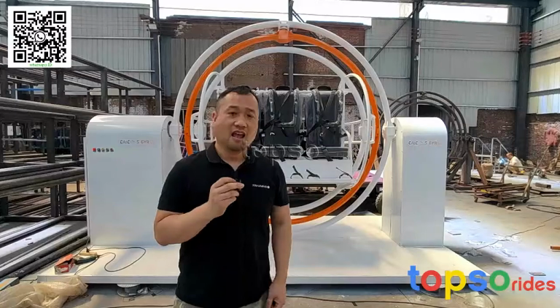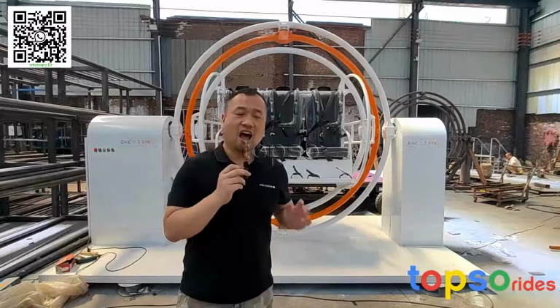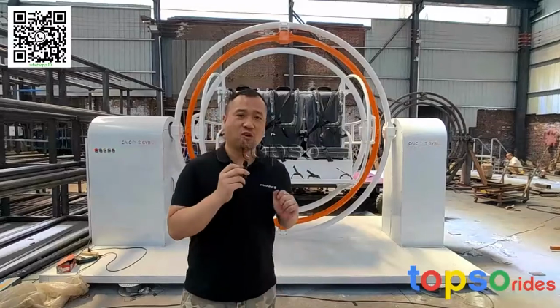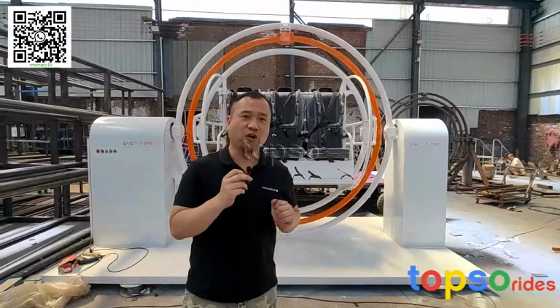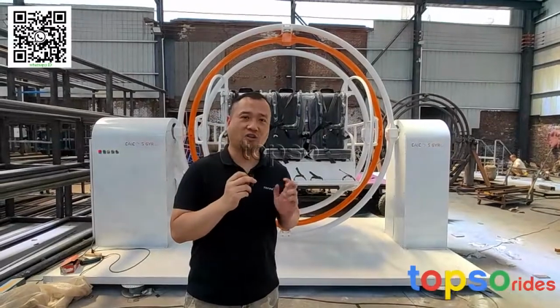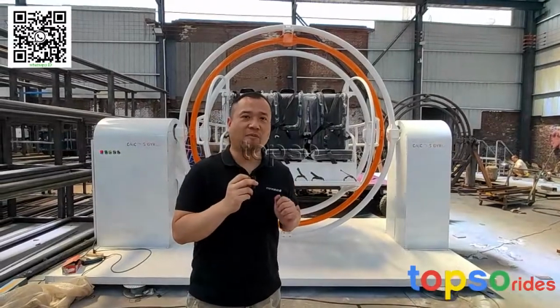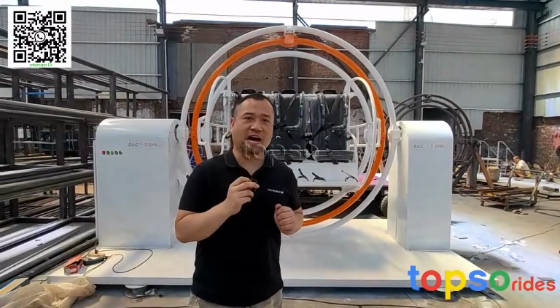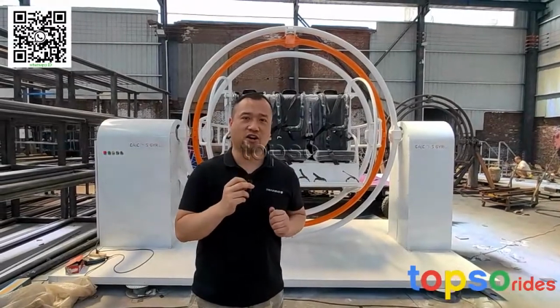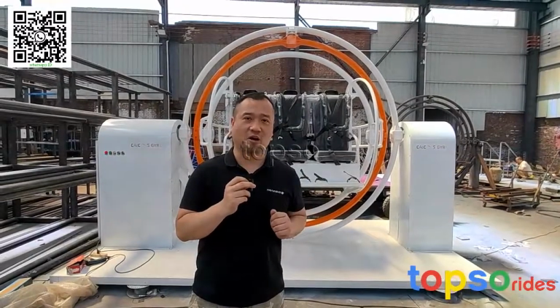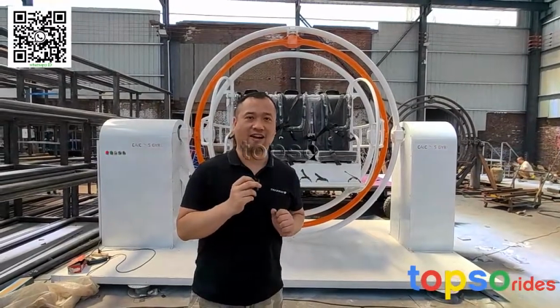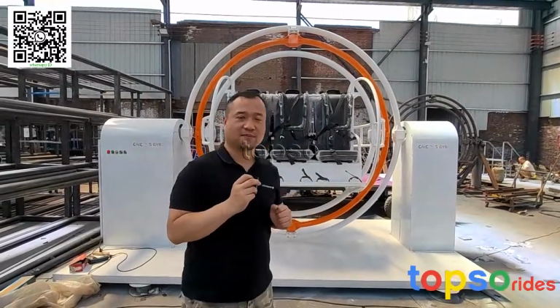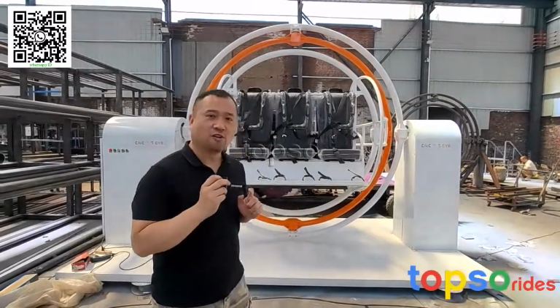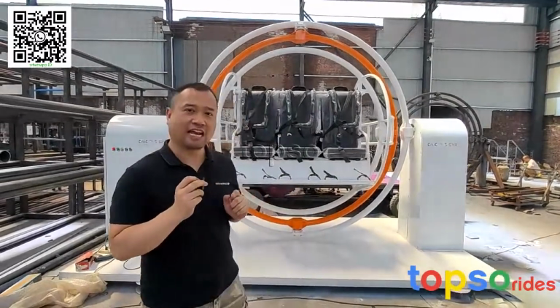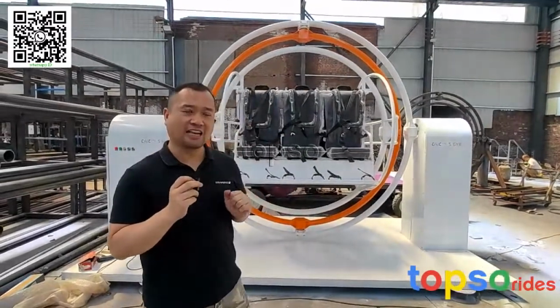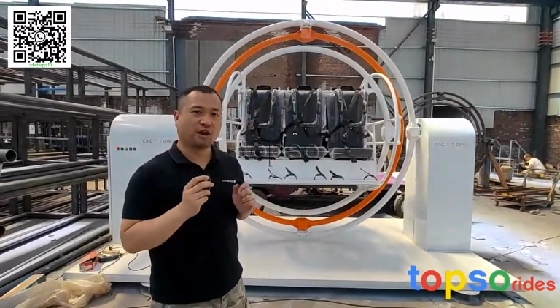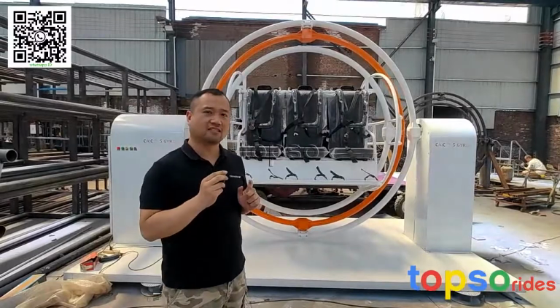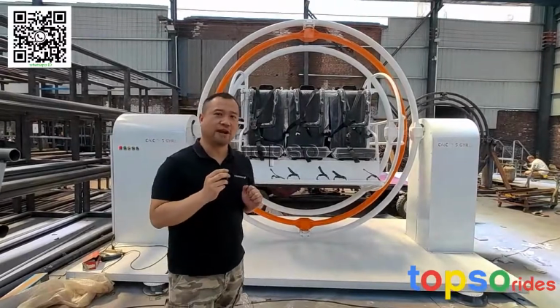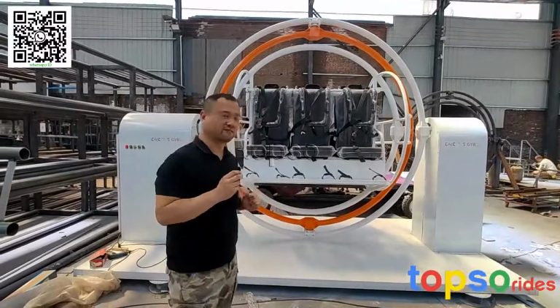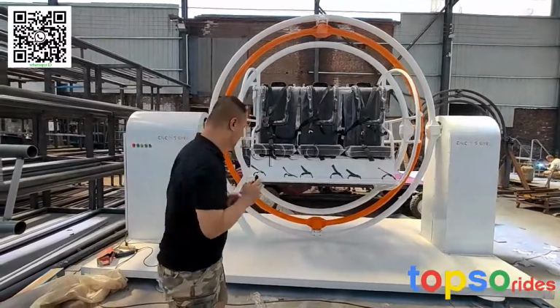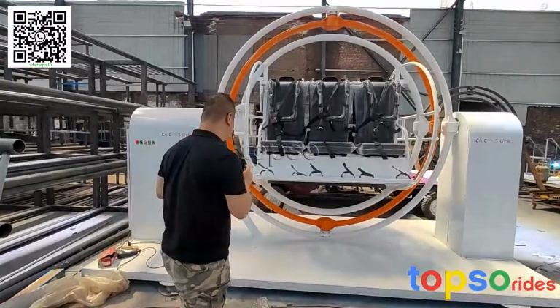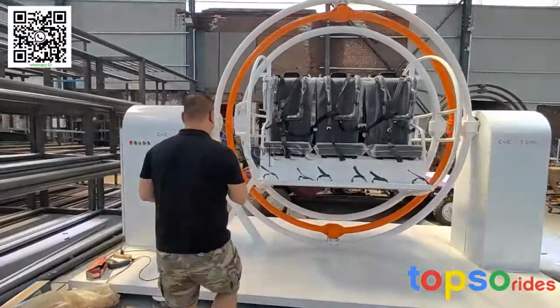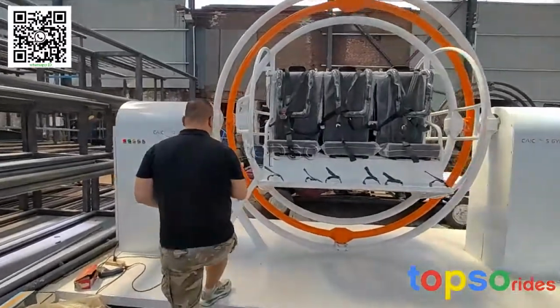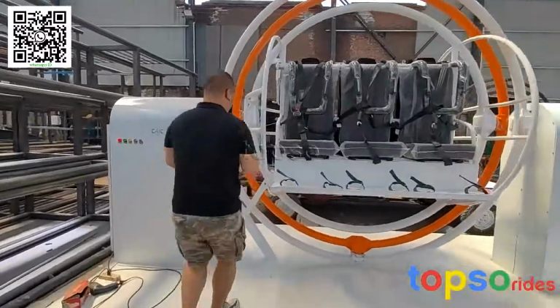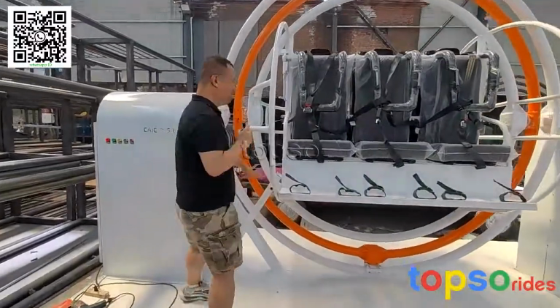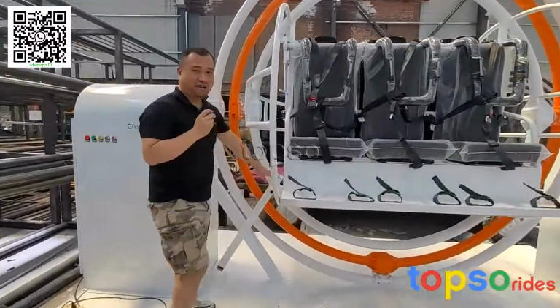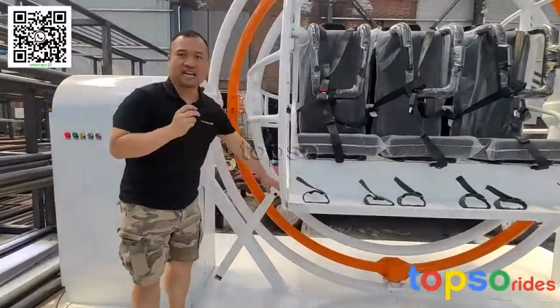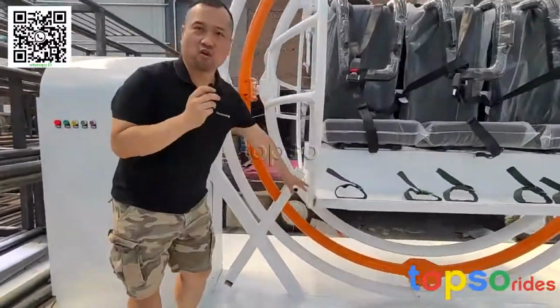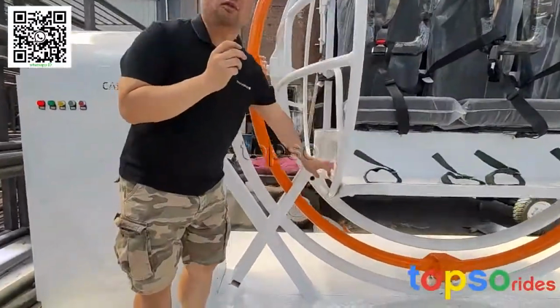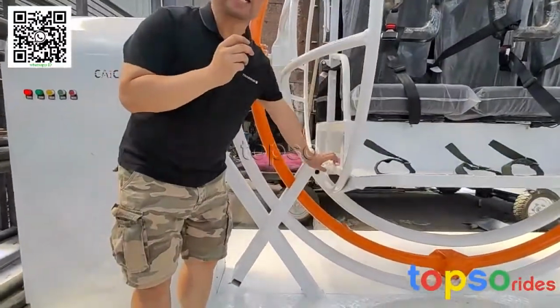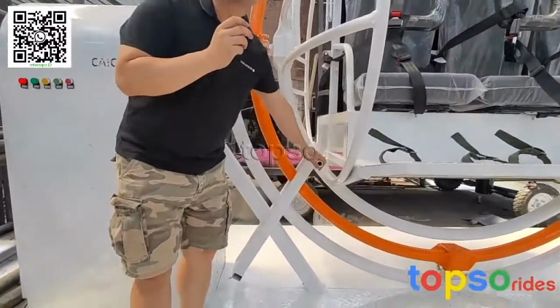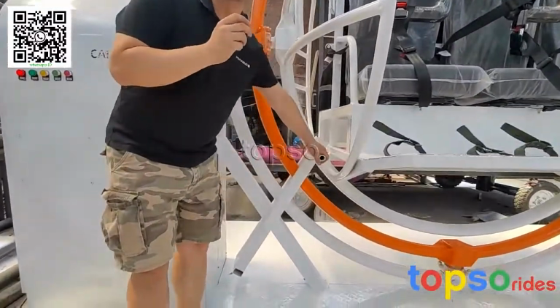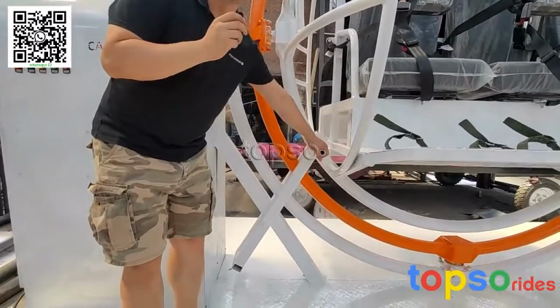Now I will show you how to operate our gyroscope rides. Firstly, I need to release the brake. The brake needs to be released manually.